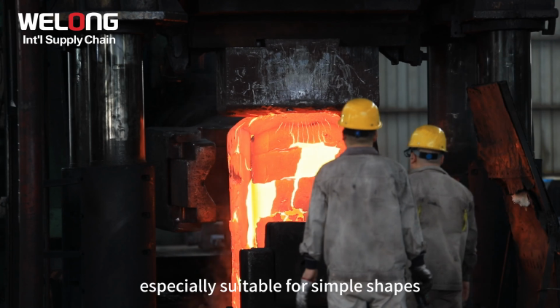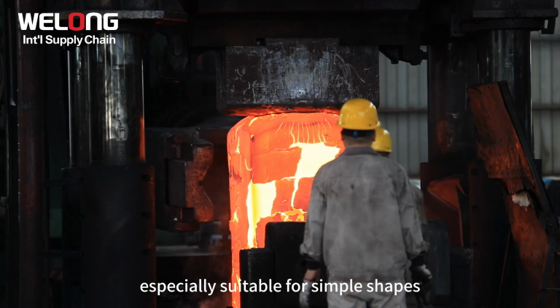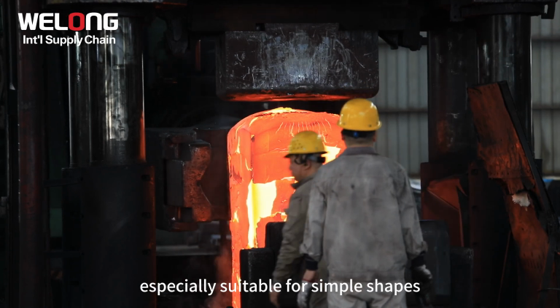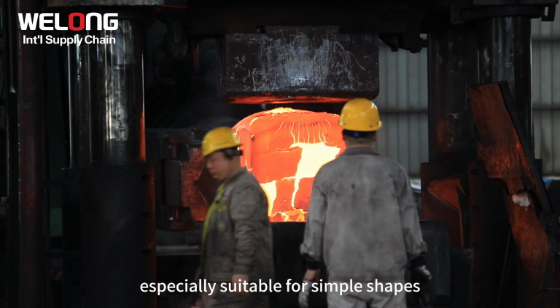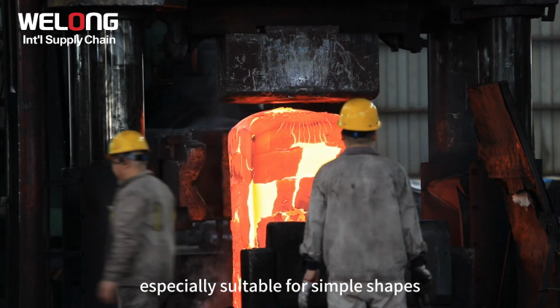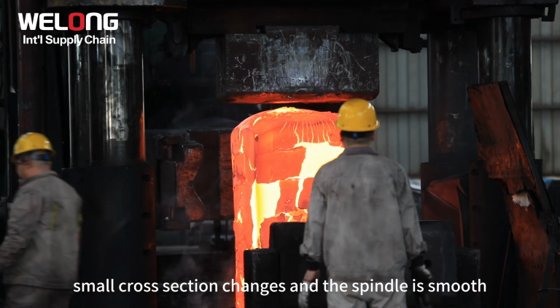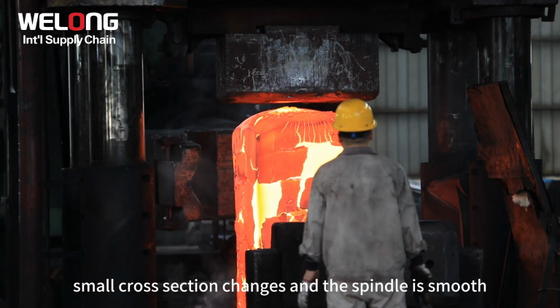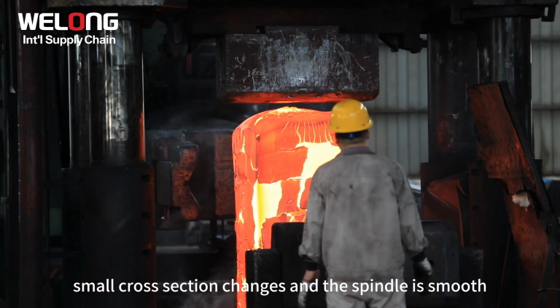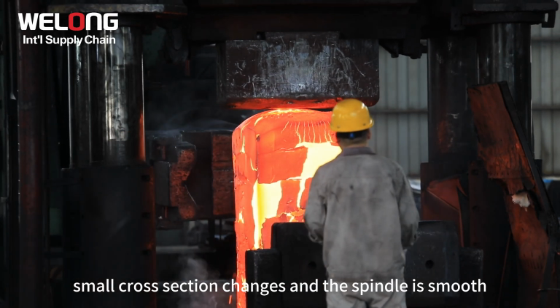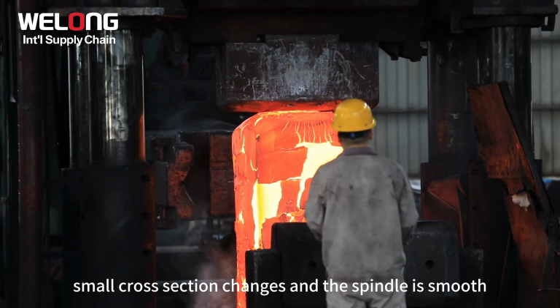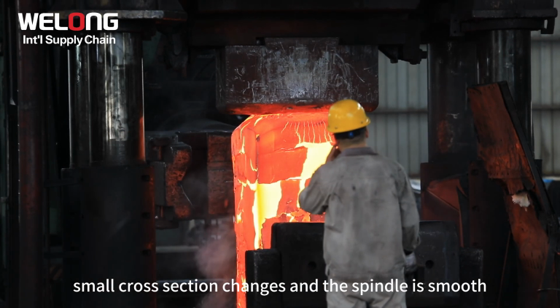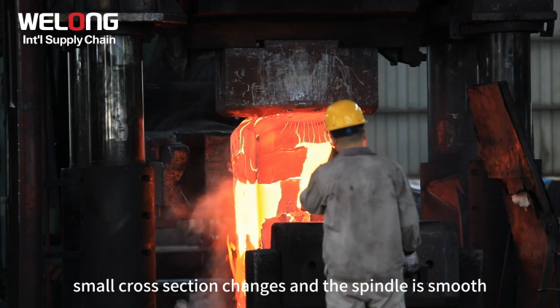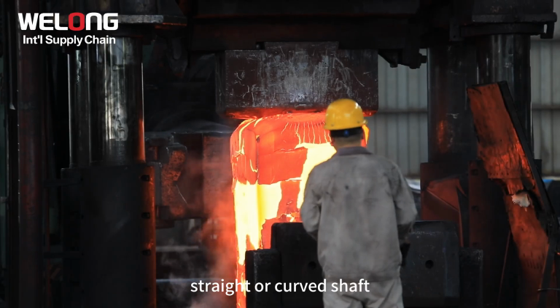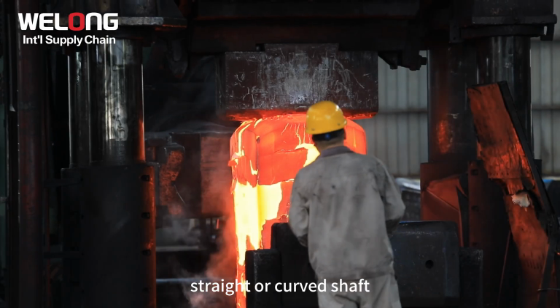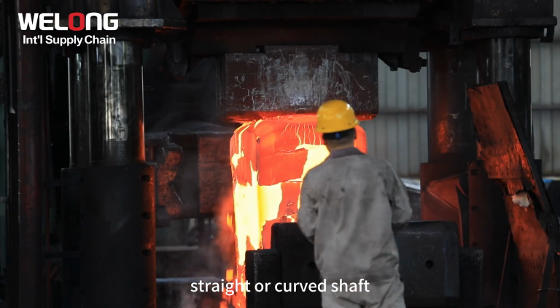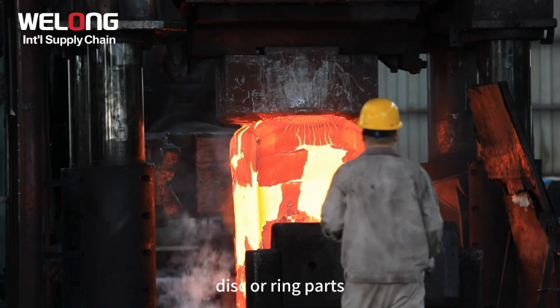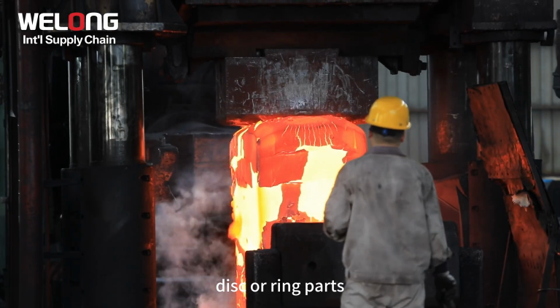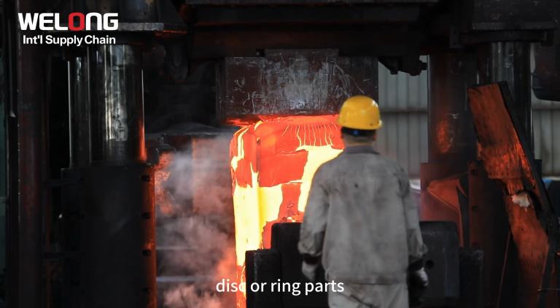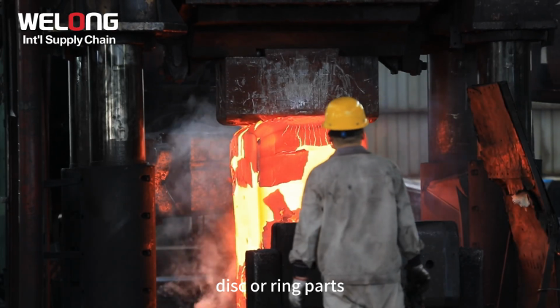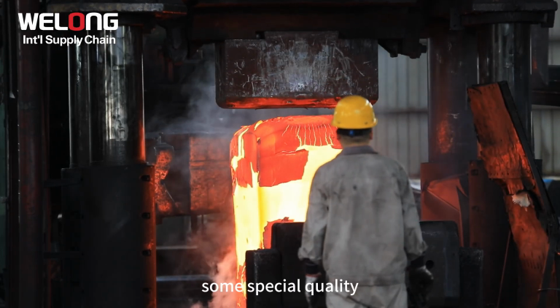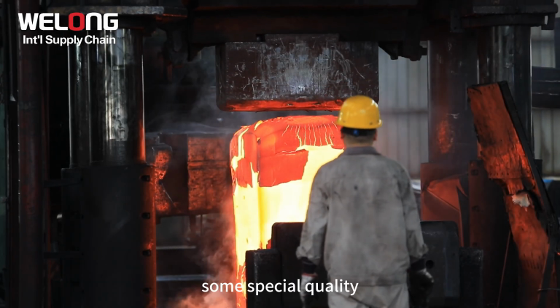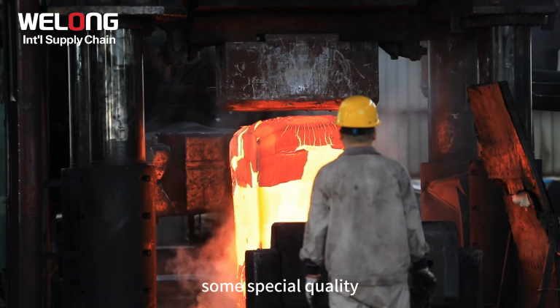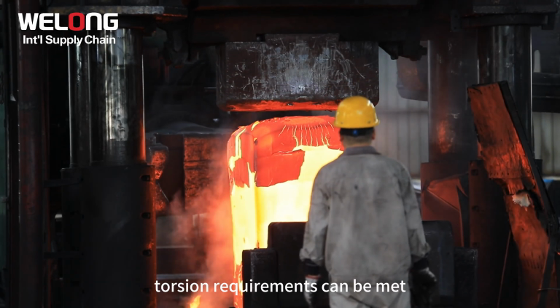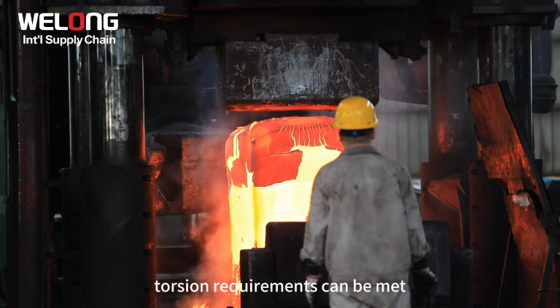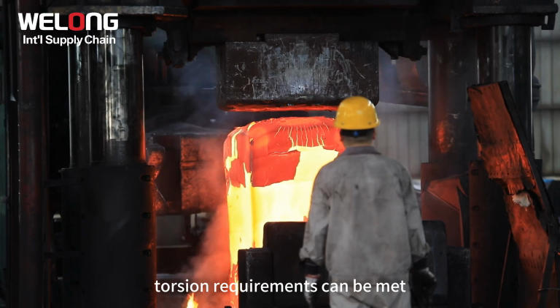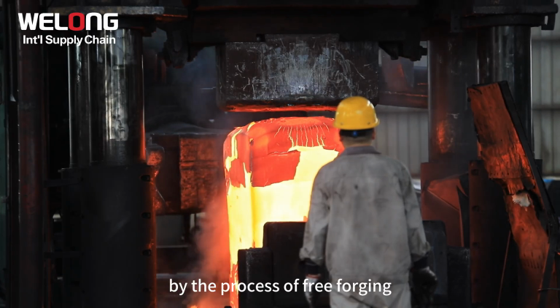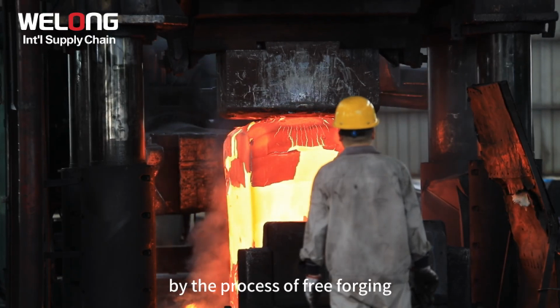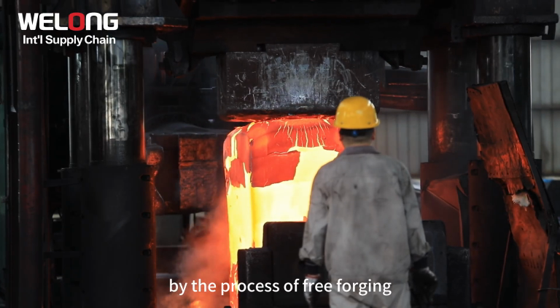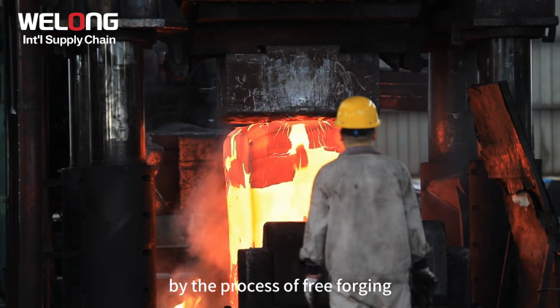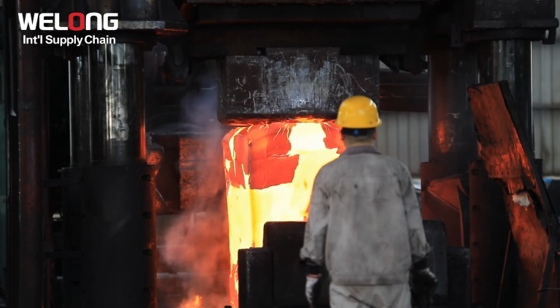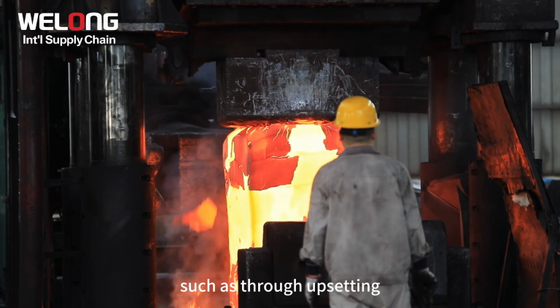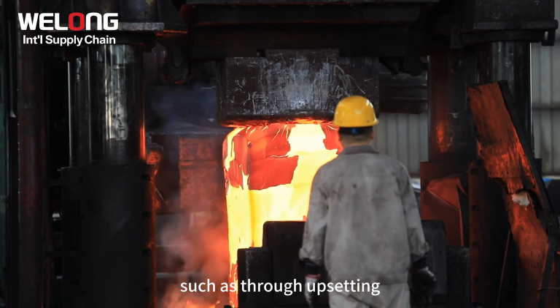It is especially suitable for simple shapes, small cross-section changes, and parts where the spindle is a smooth straight or curved shaft, disc, or ring. Some special quality torsion requirements can also be met by the process of free-forging, such as through-upsetting, which can improve the quality of raw materials.